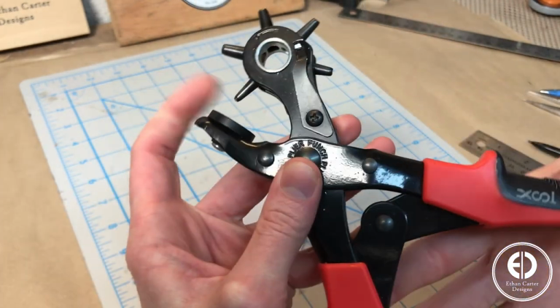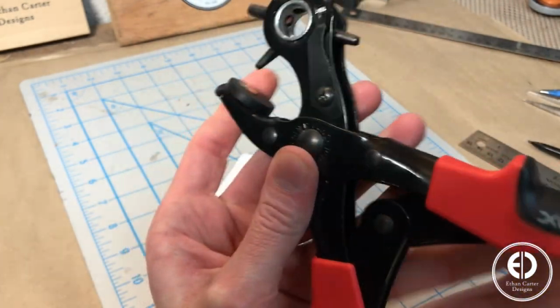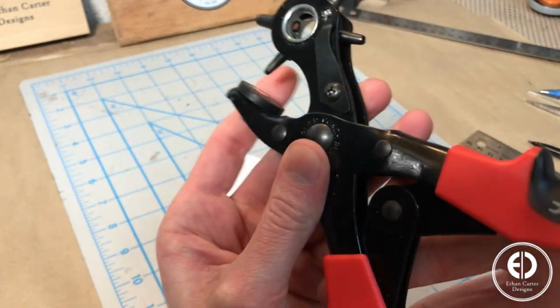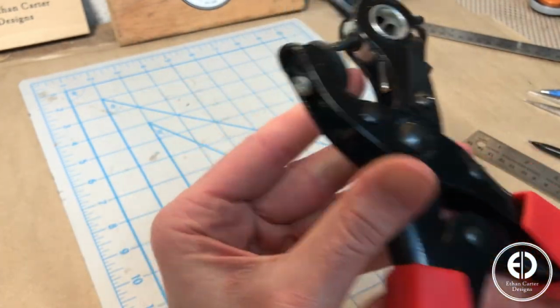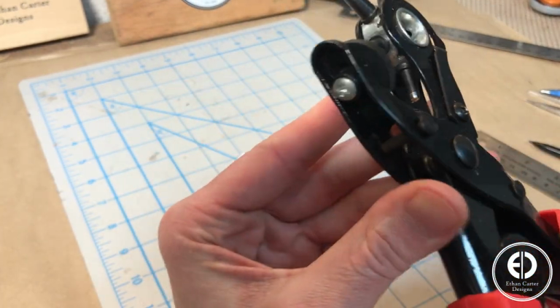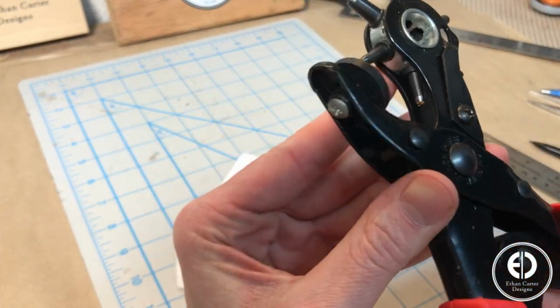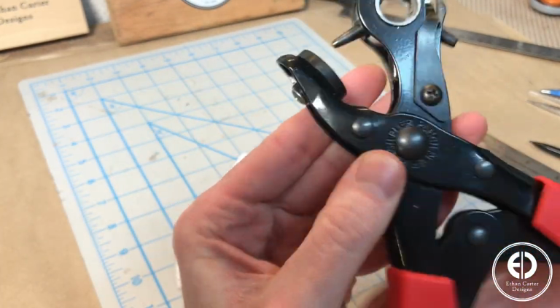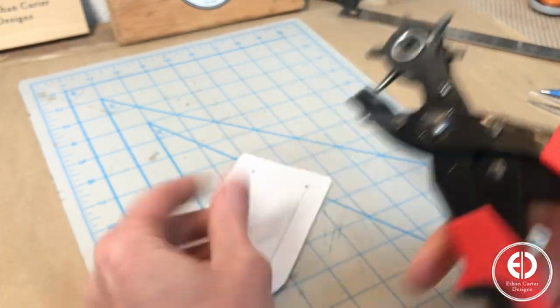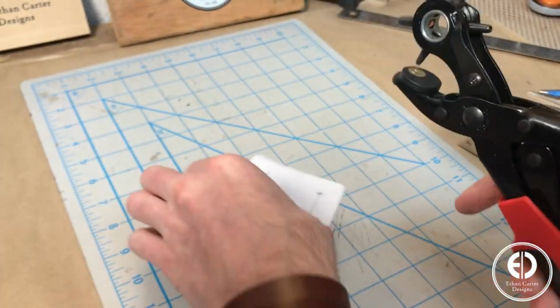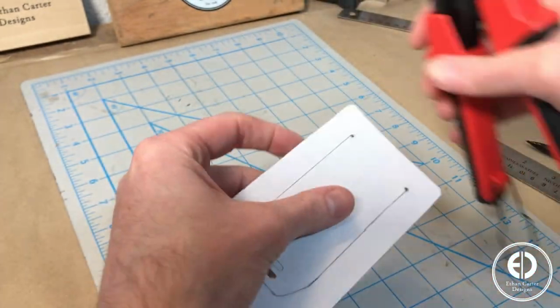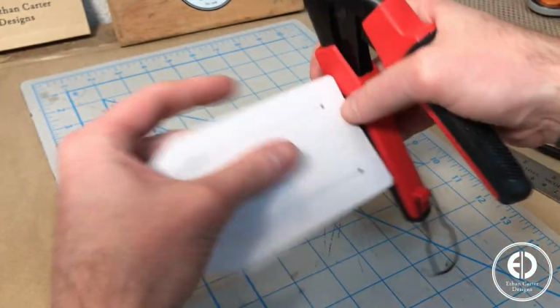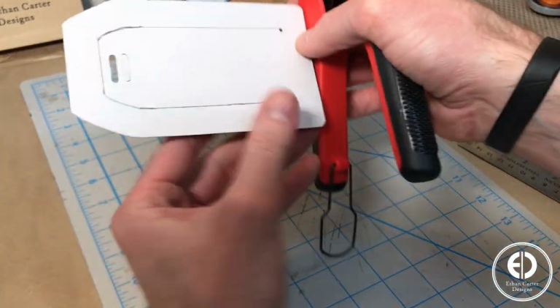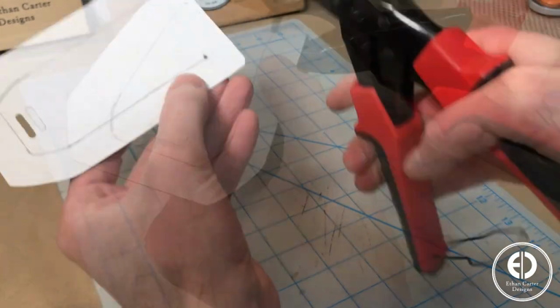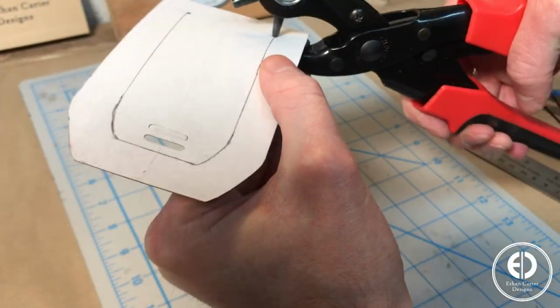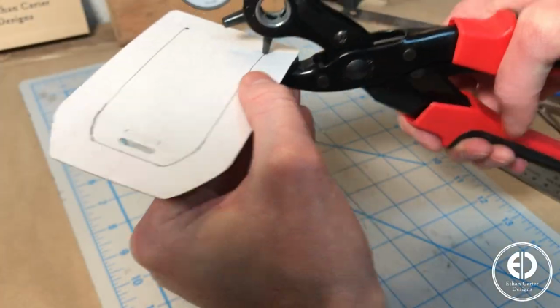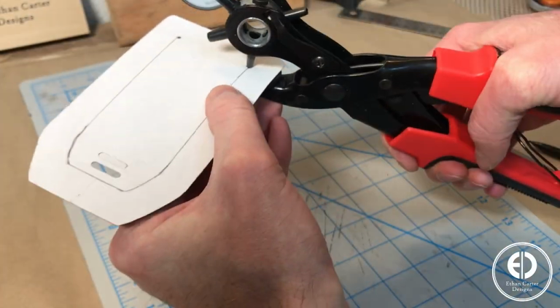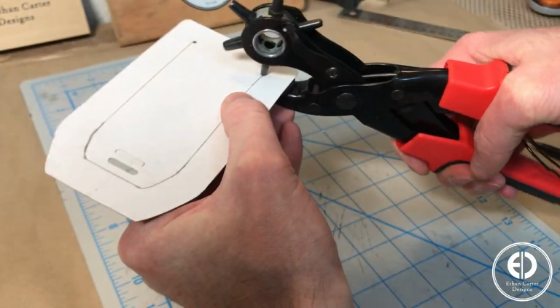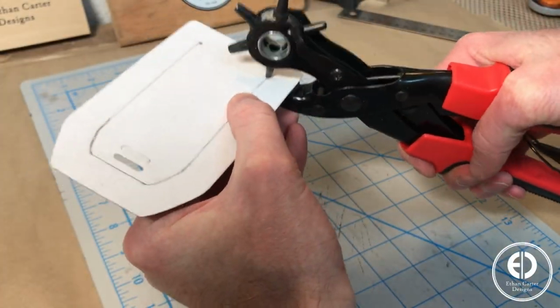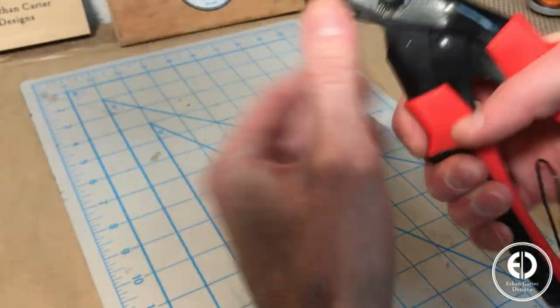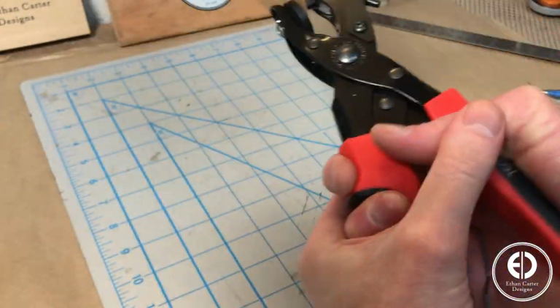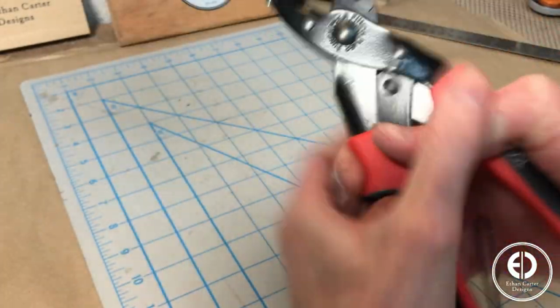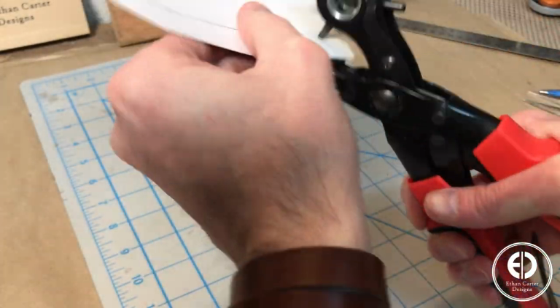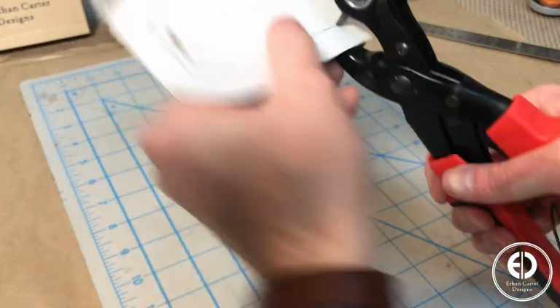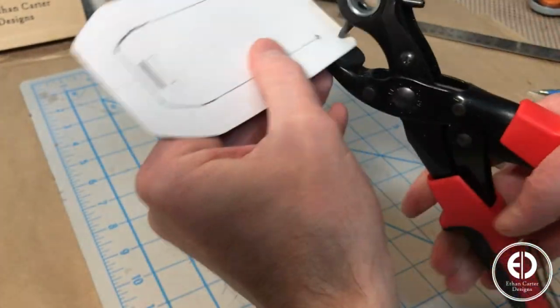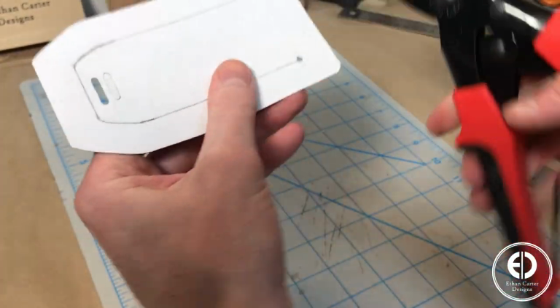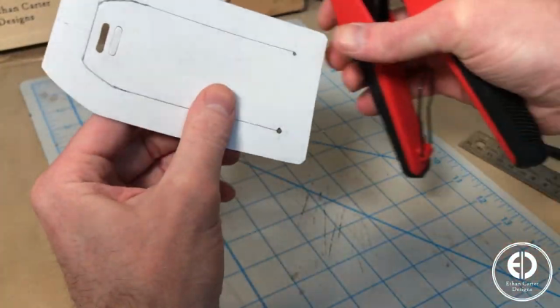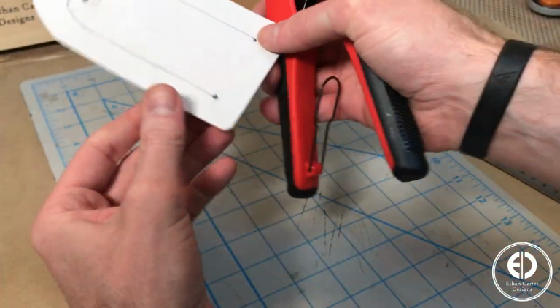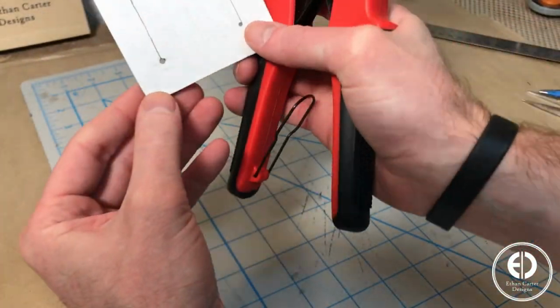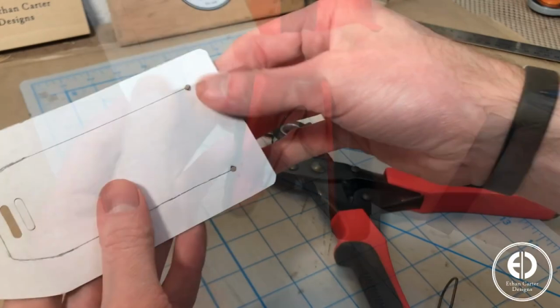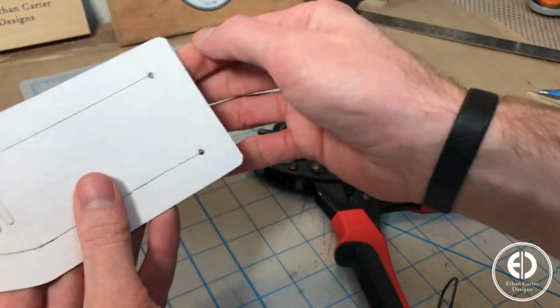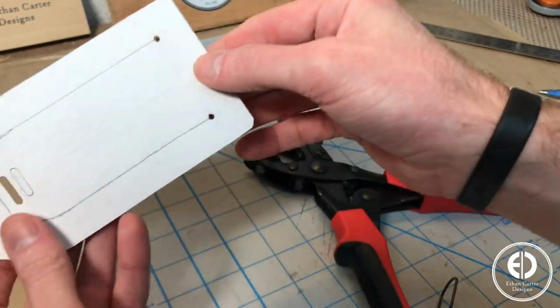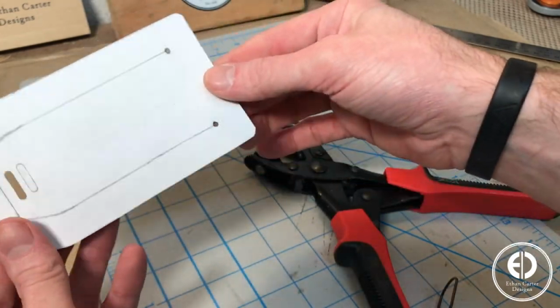To keep the seam from ripping at the start and end spots of the window flap, I'm going to use my hole punch to cut a small hole at each end, like I'm doing on this template. And with that, the template was ready to be put to use.